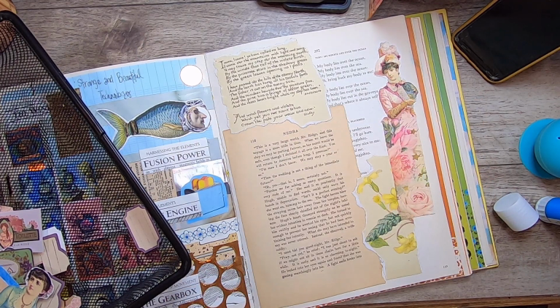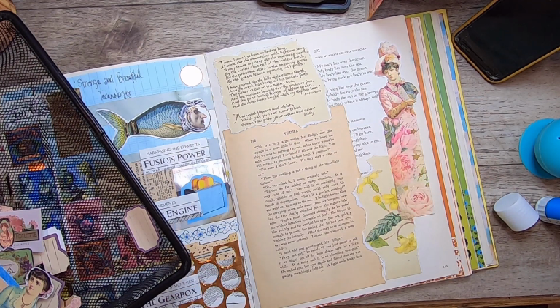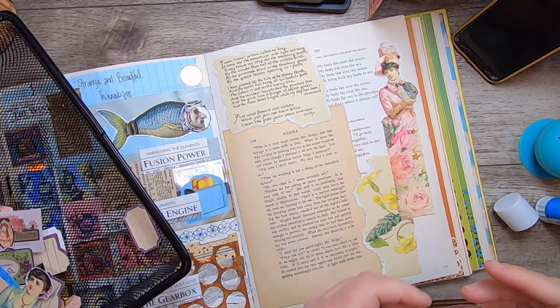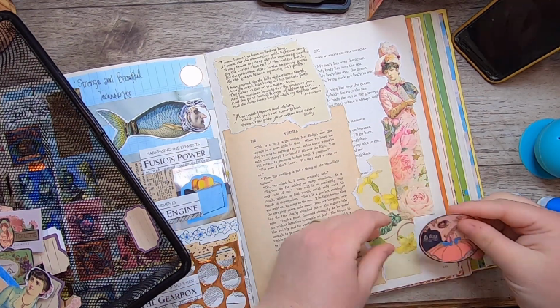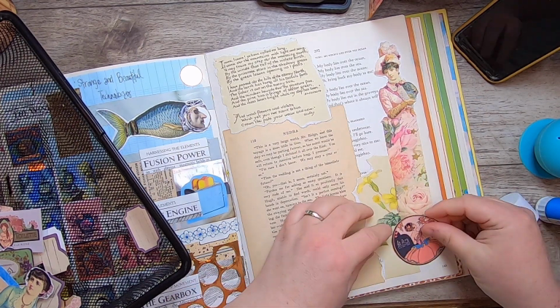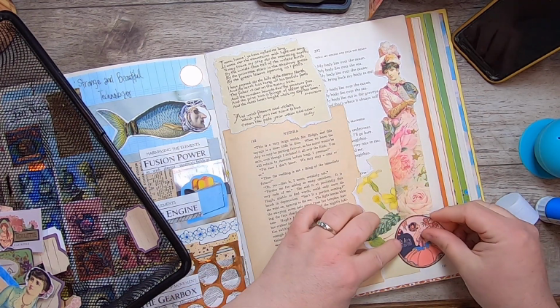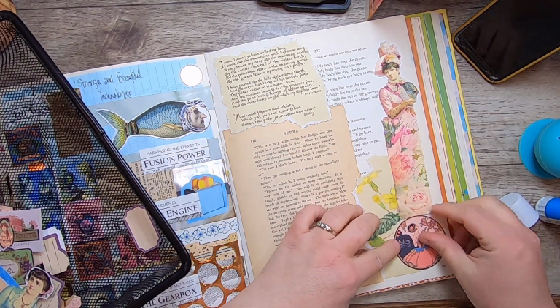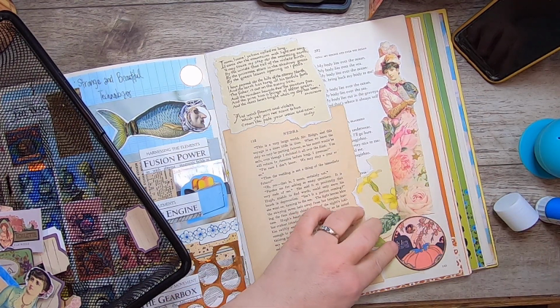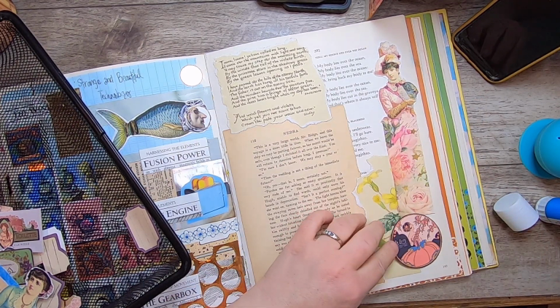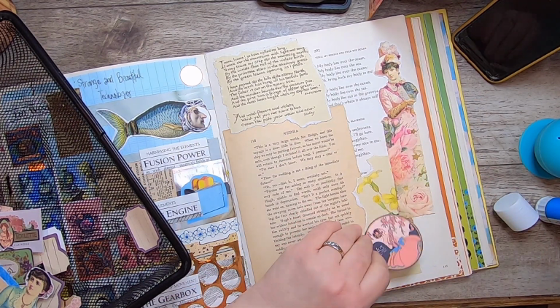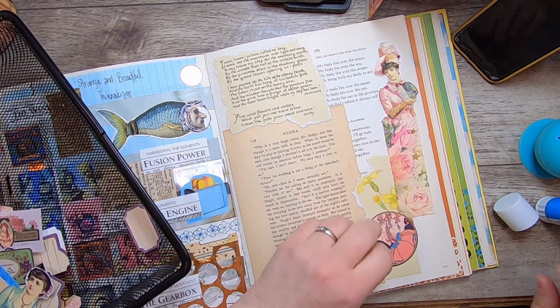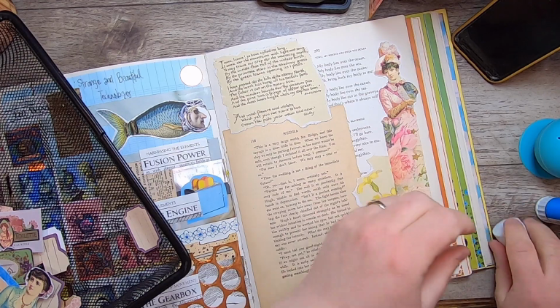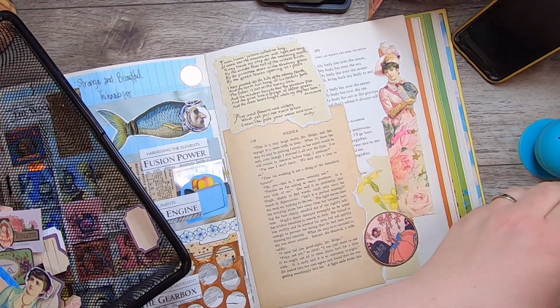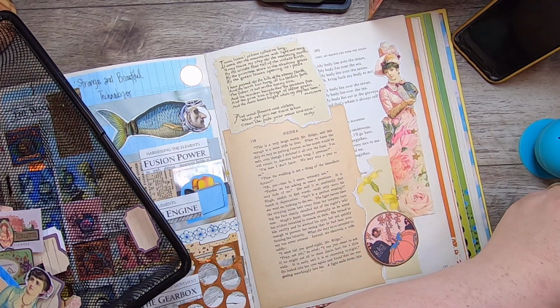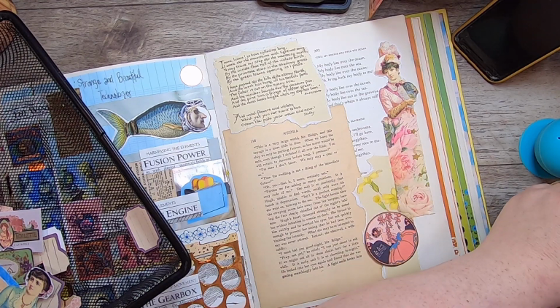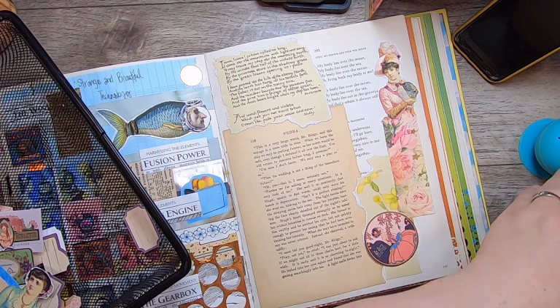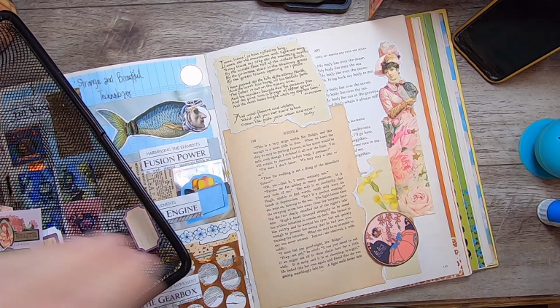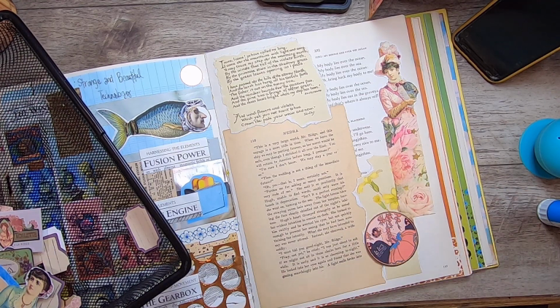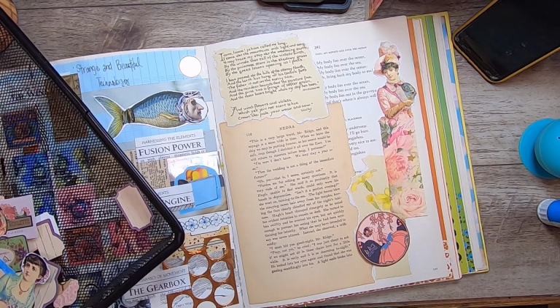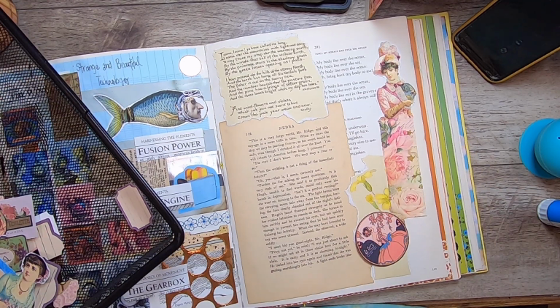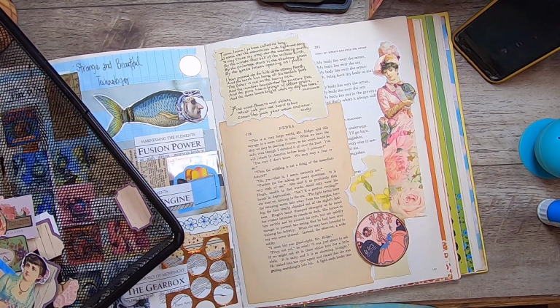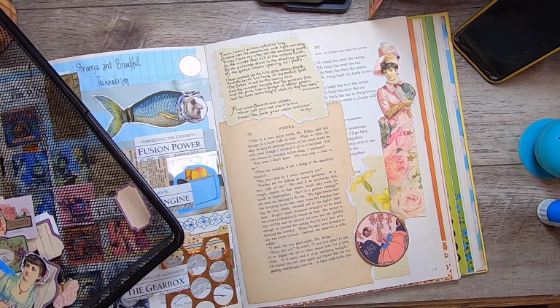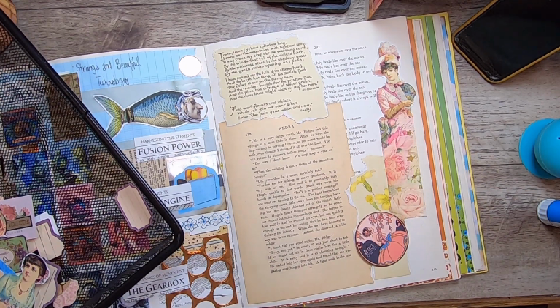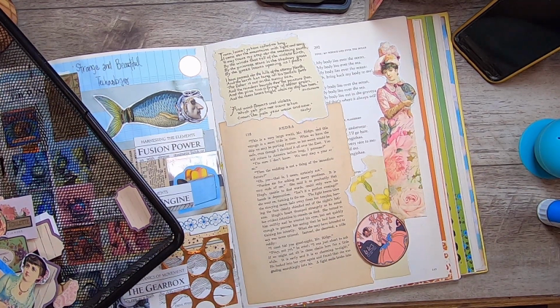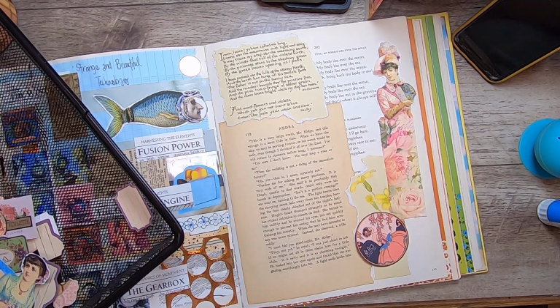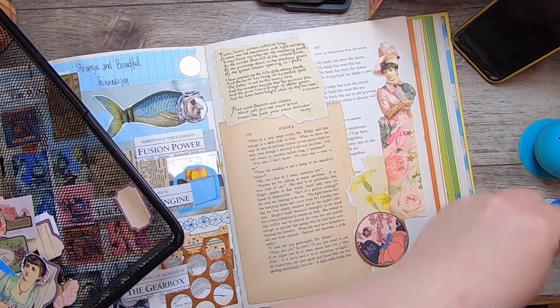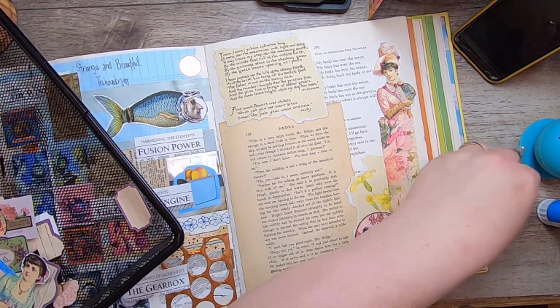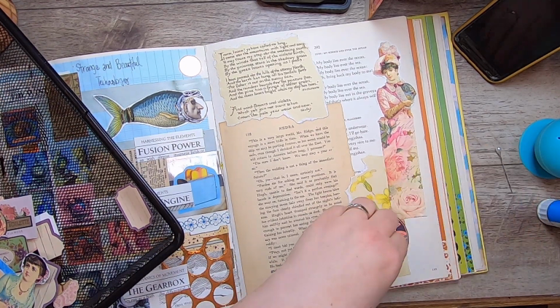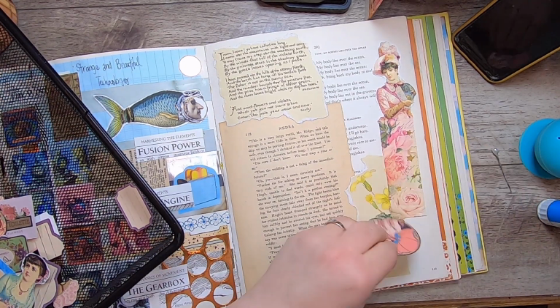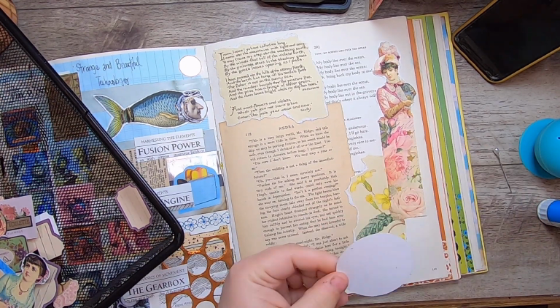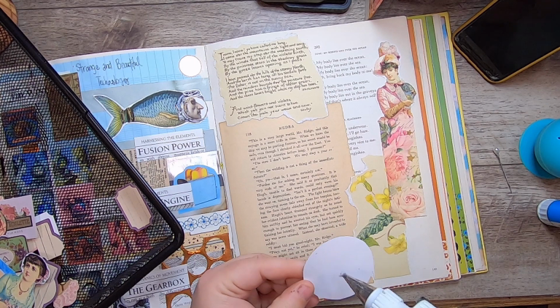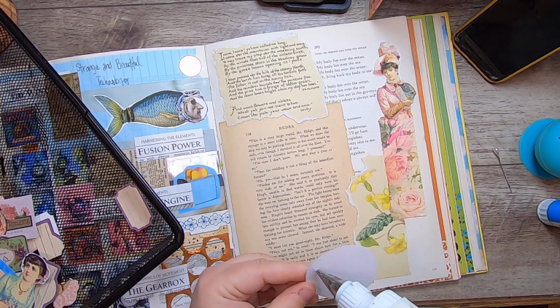The printer is running over there. I'm going to use my art glitter glue for these little bits, just because it's easier and I don't get so sticky.